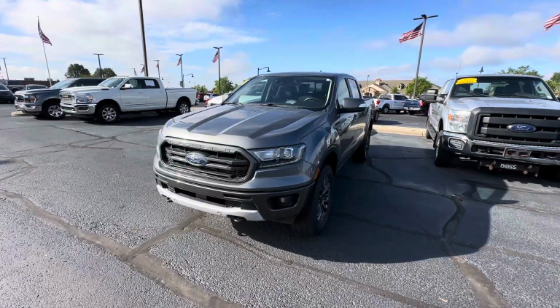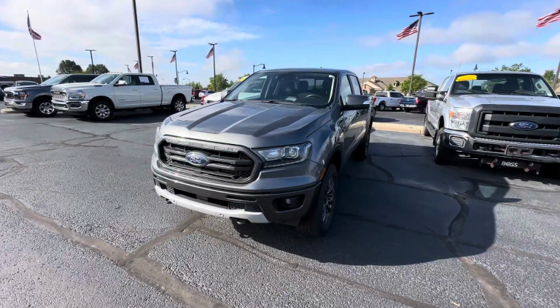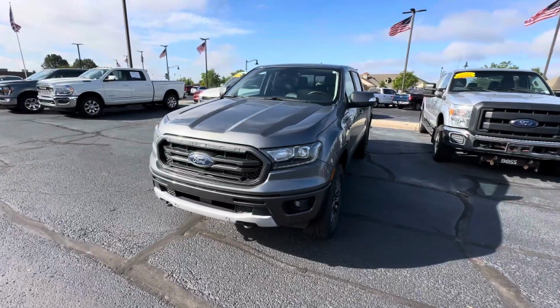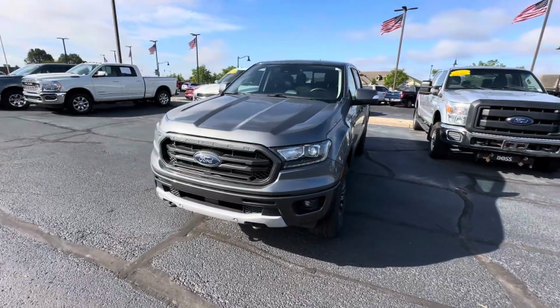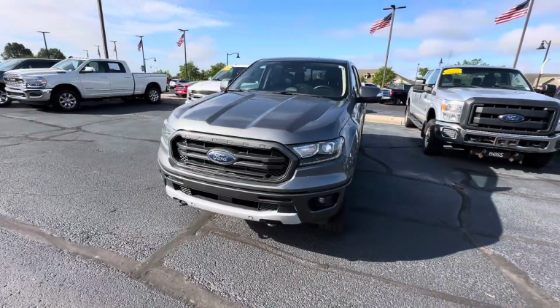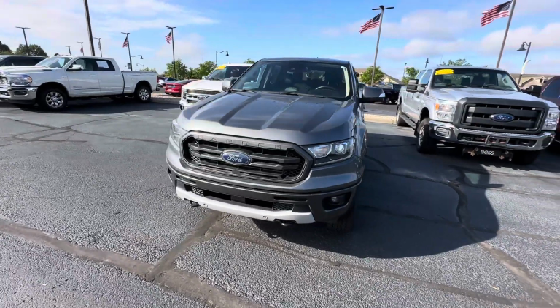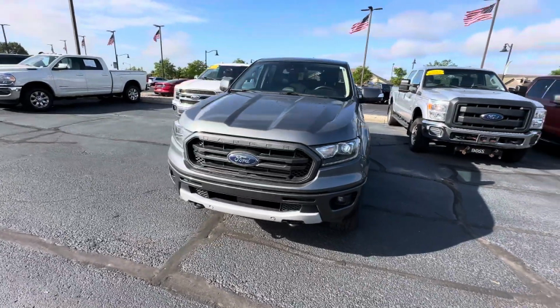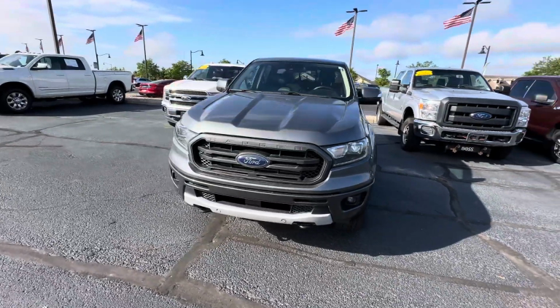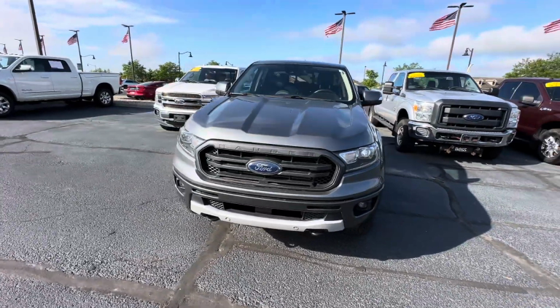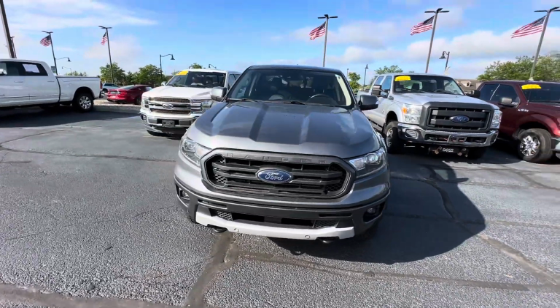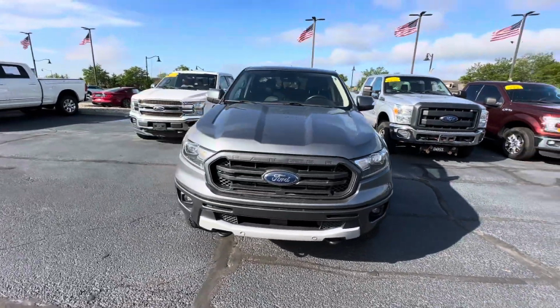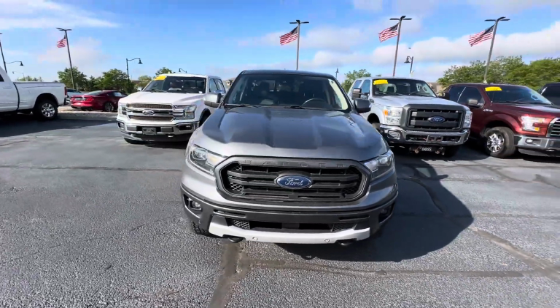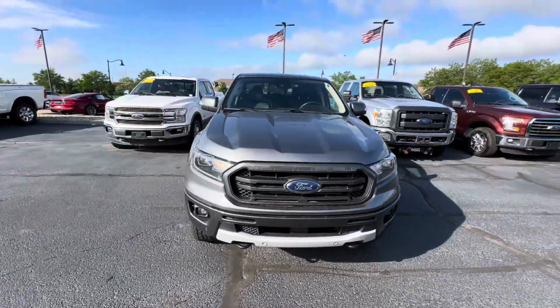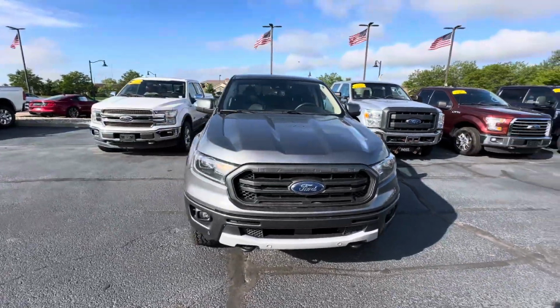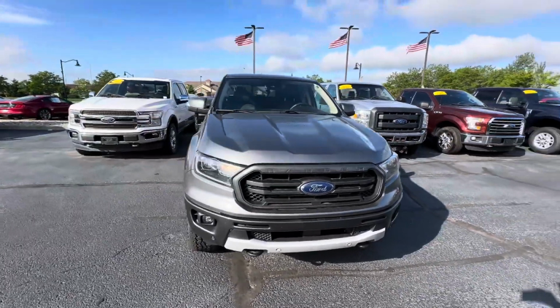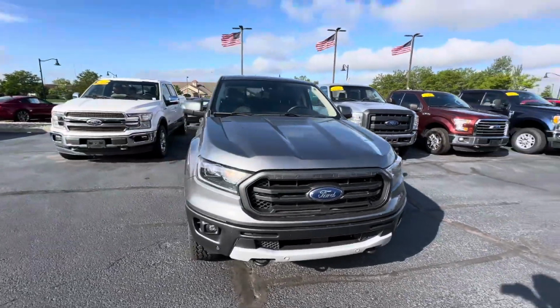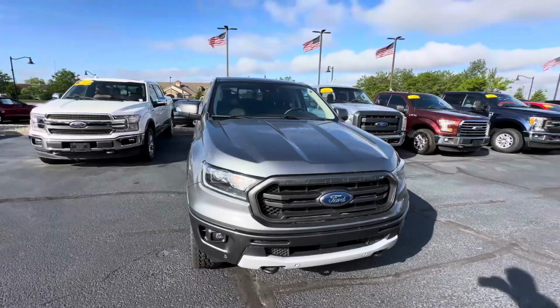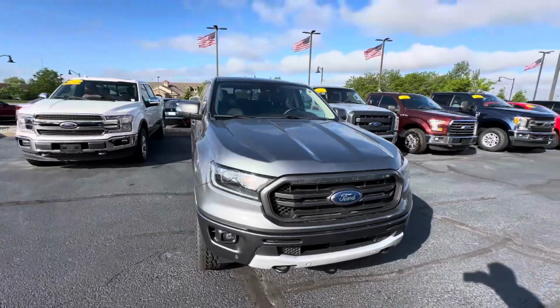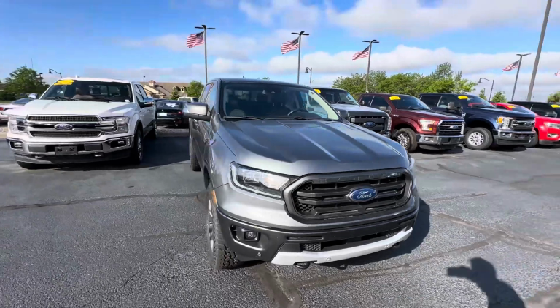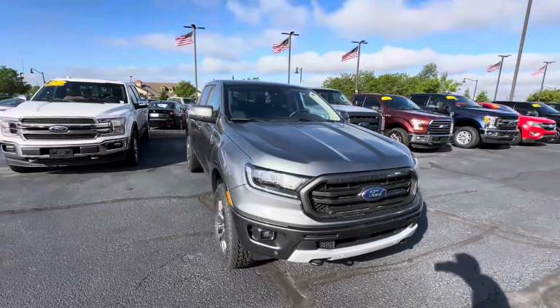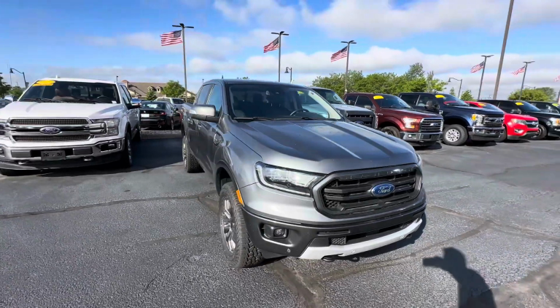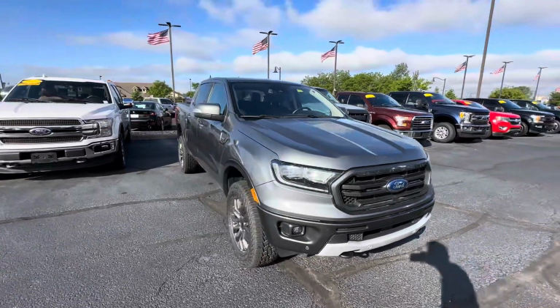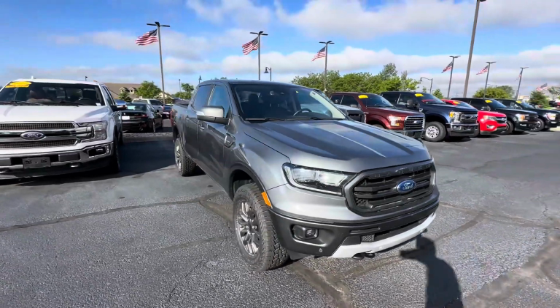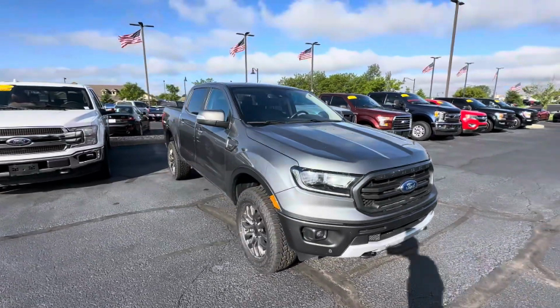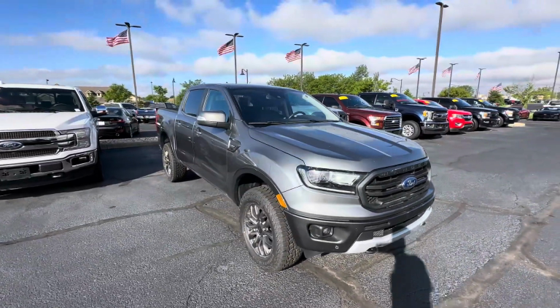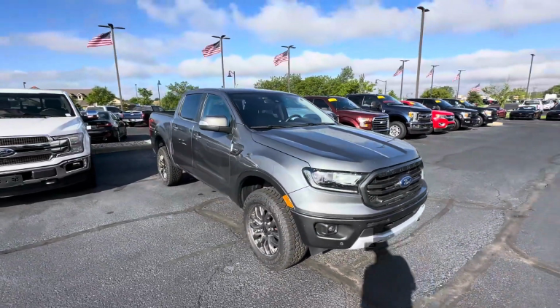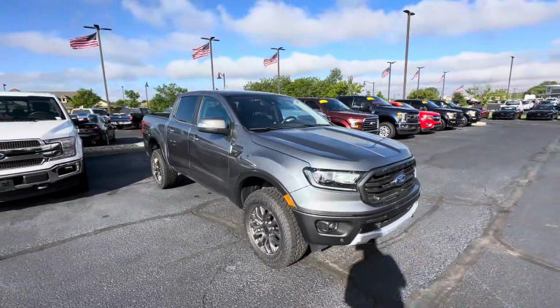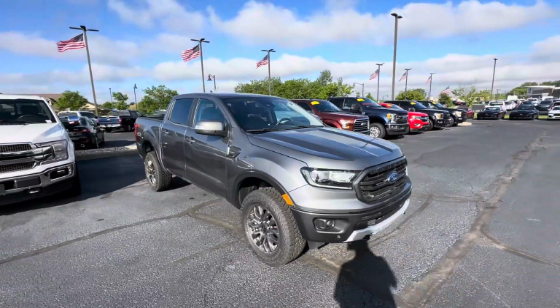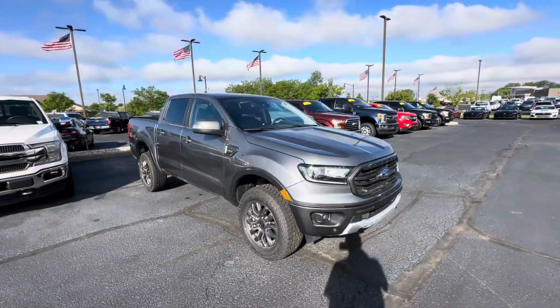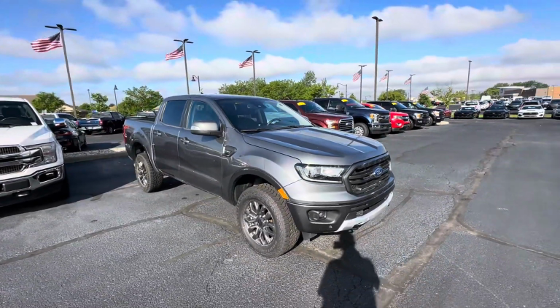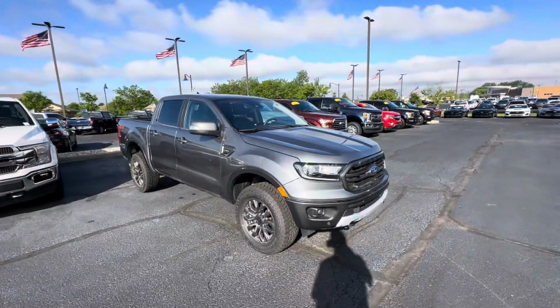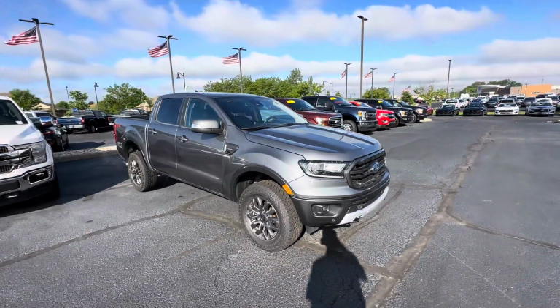Good morning, this is Scott Halfacre with Bill Estes Ford here in Brownsburg, Indiana. I'm going to make a nice walk-around video here for you of our 2021 Ford Ranger.